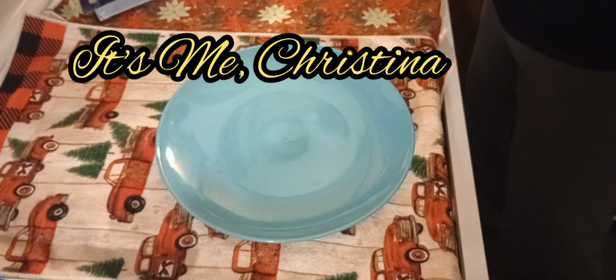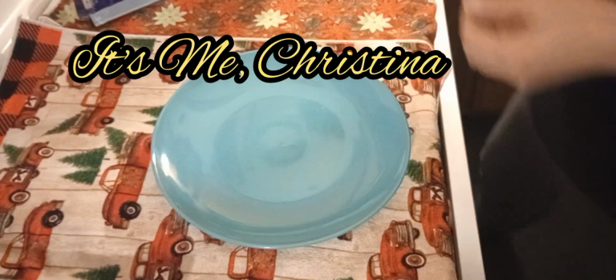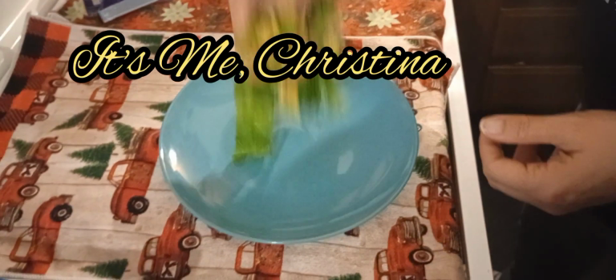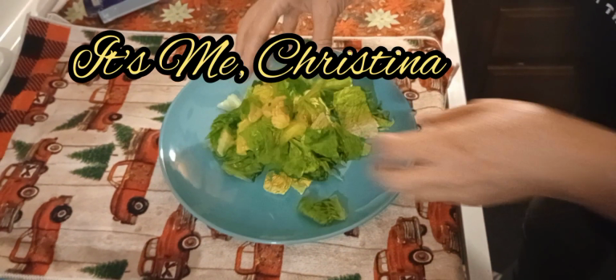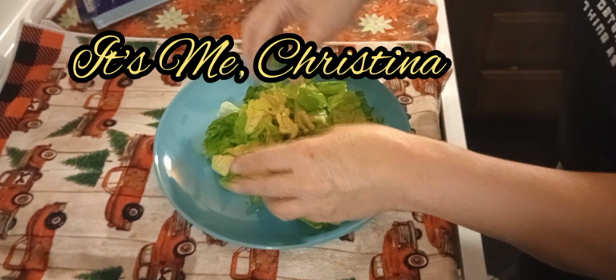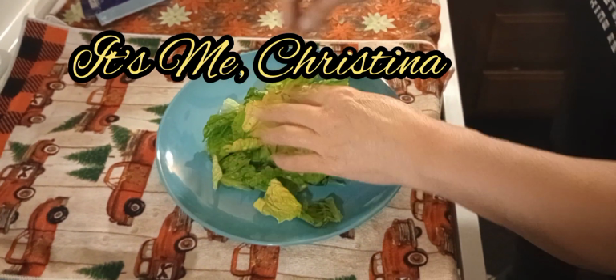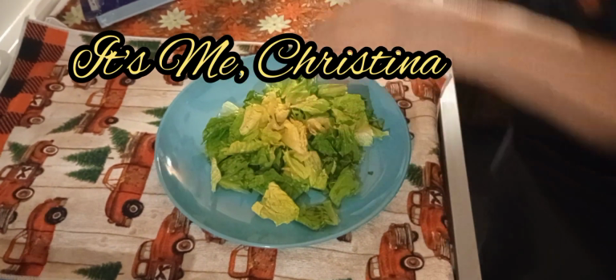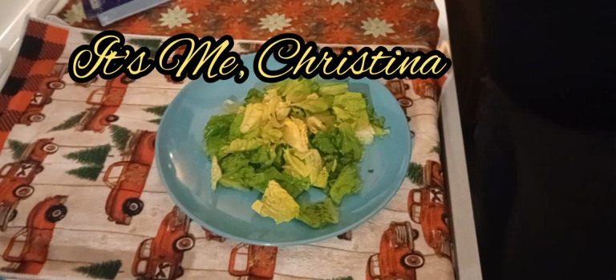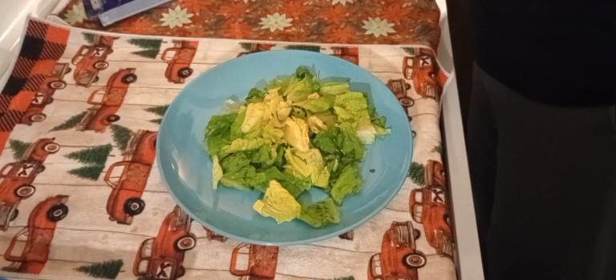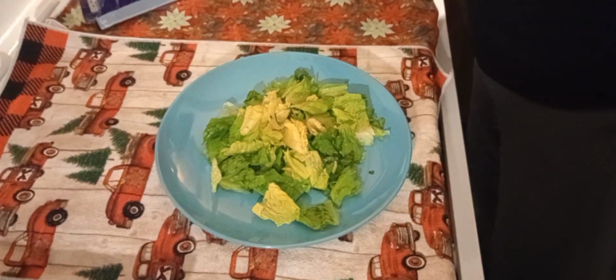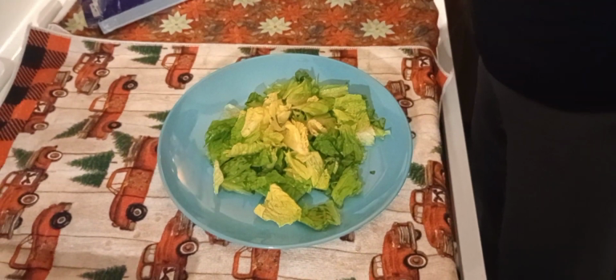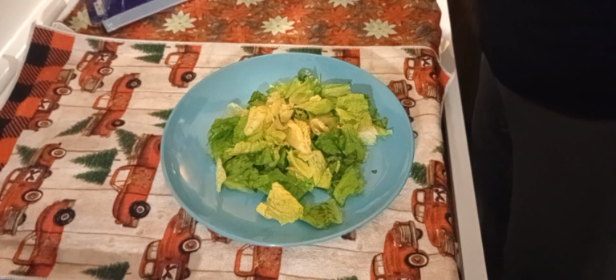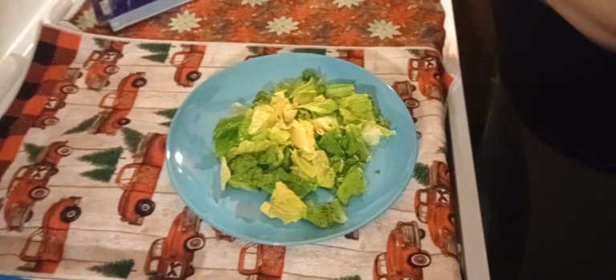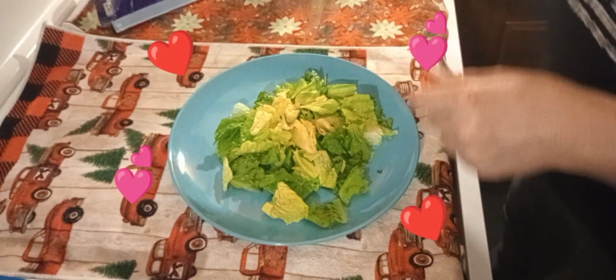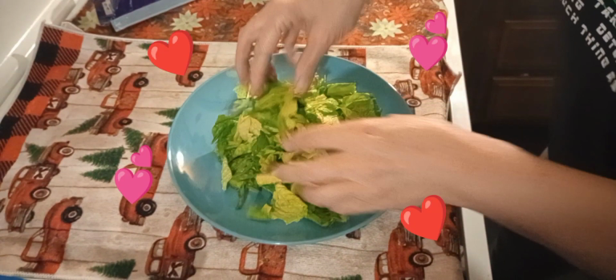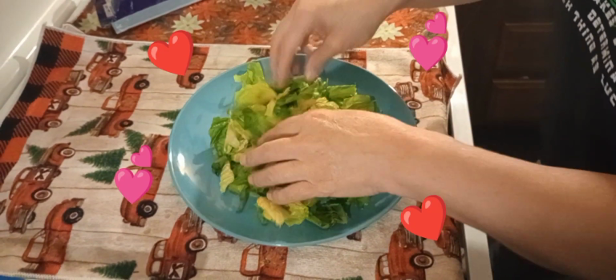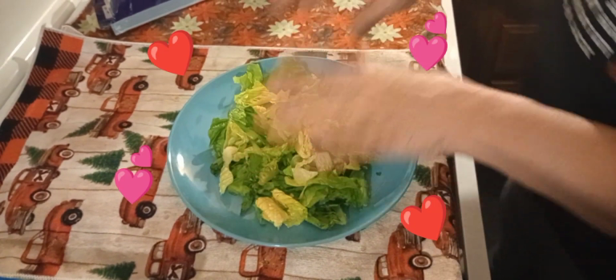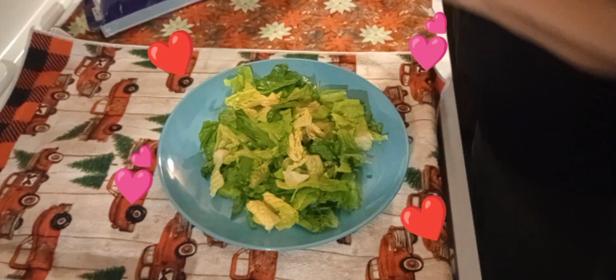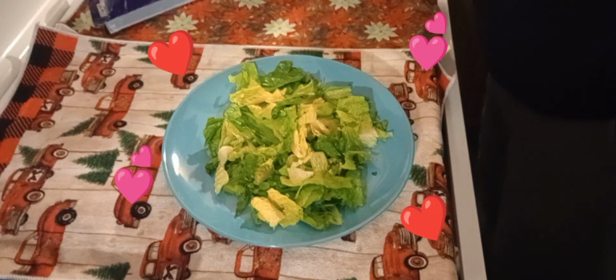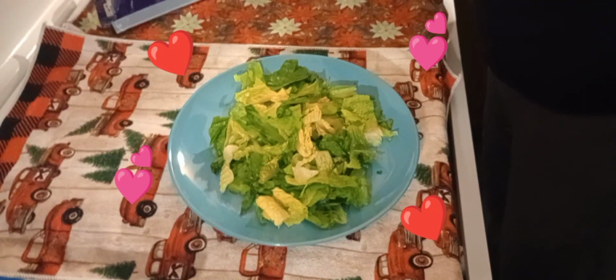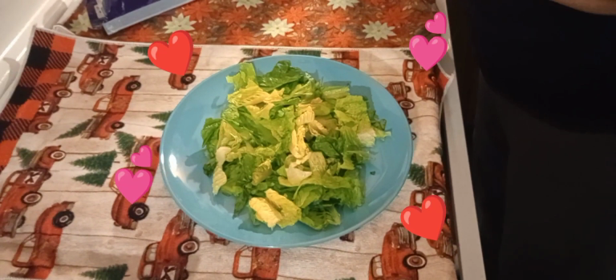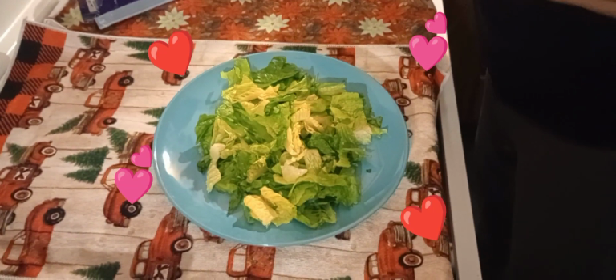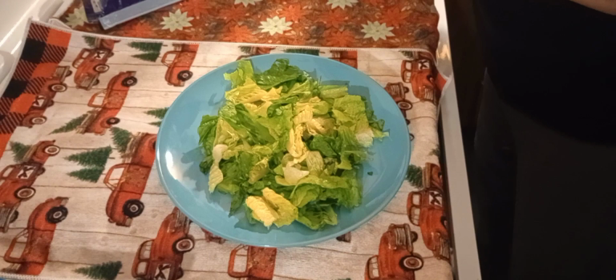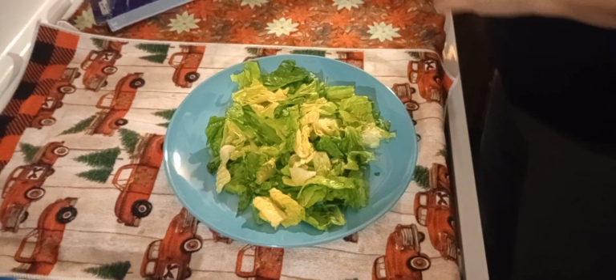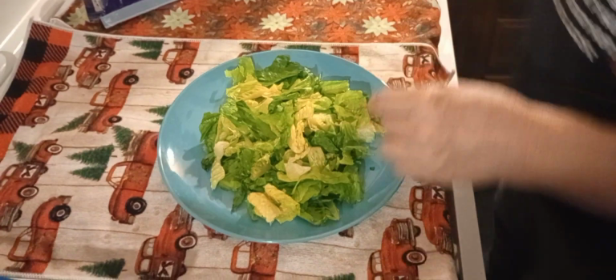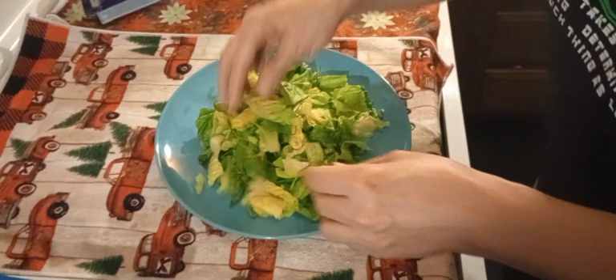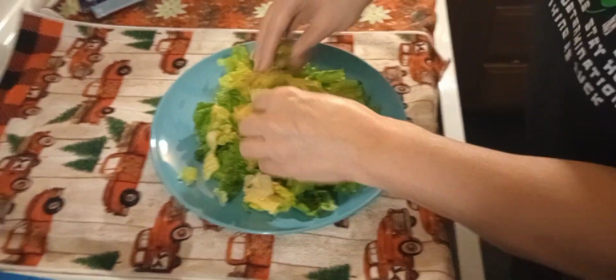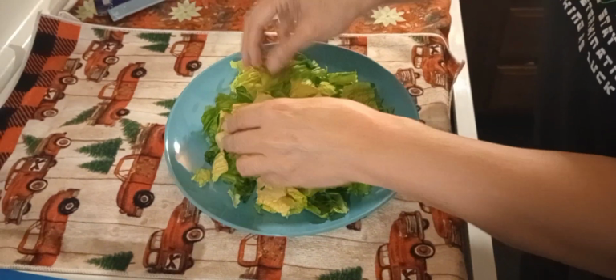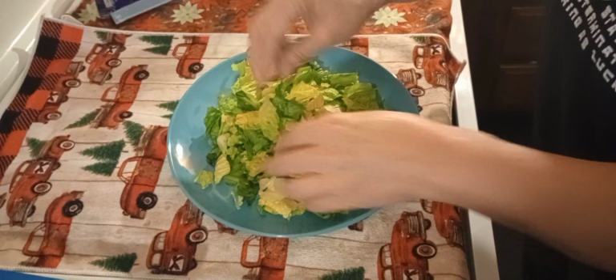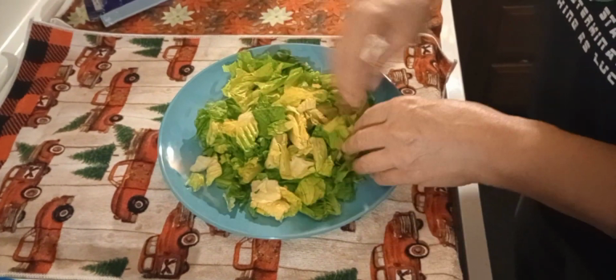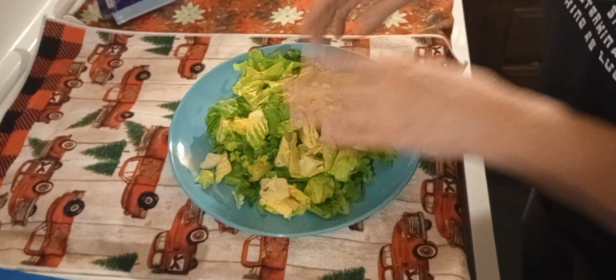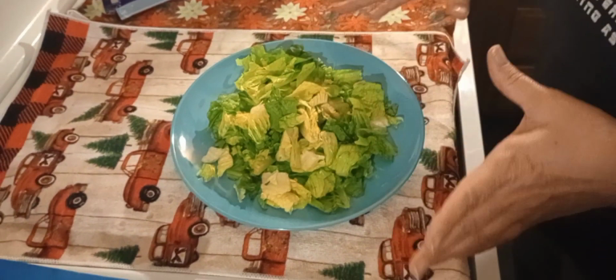Okay everybody, I'm gonna make a salad today. My best friend loves the way I make salads, so this video is for her. Here we go.